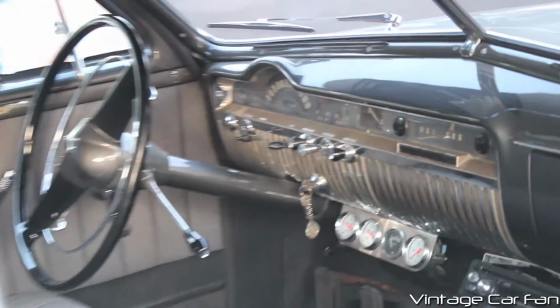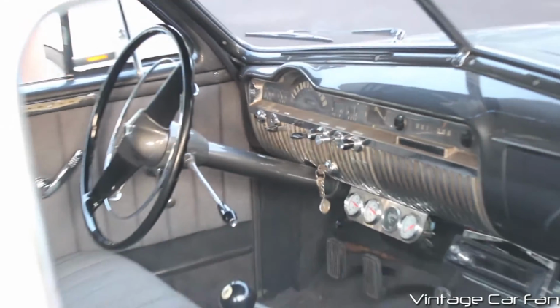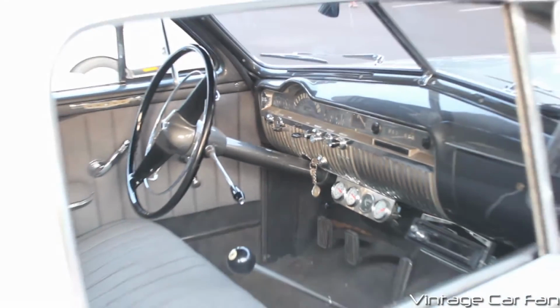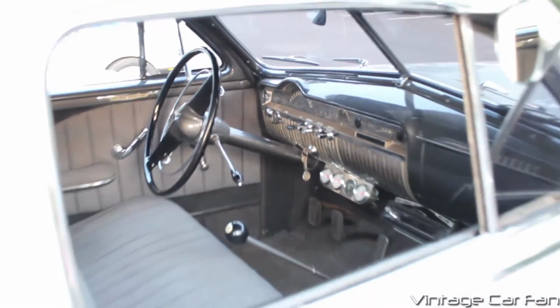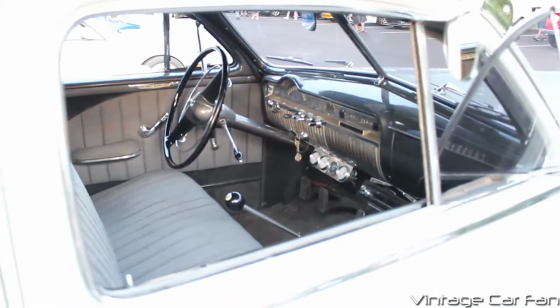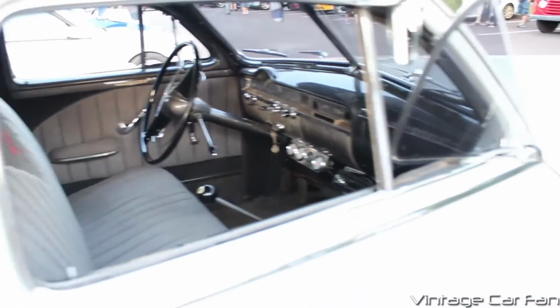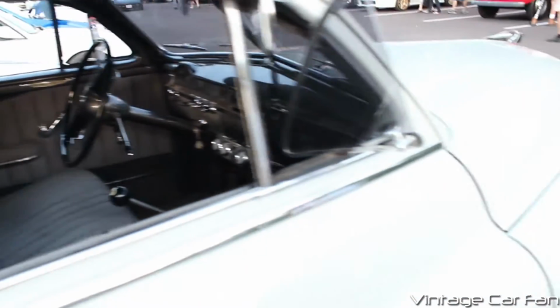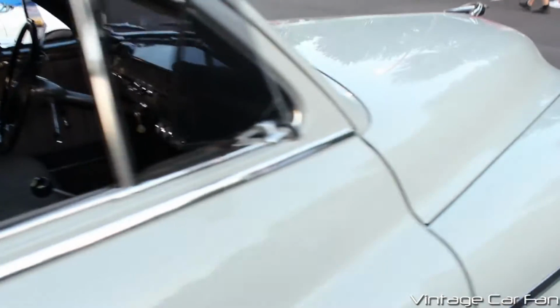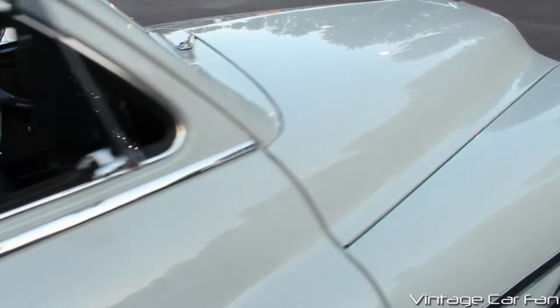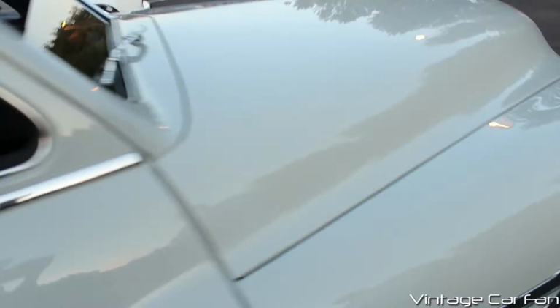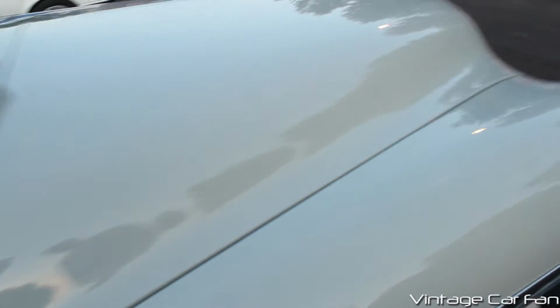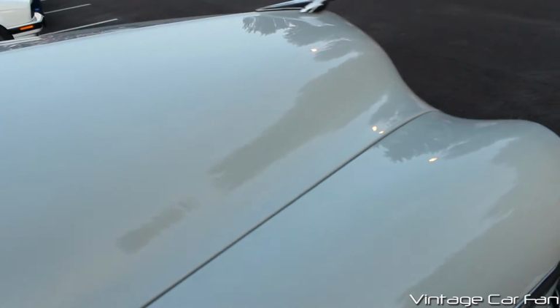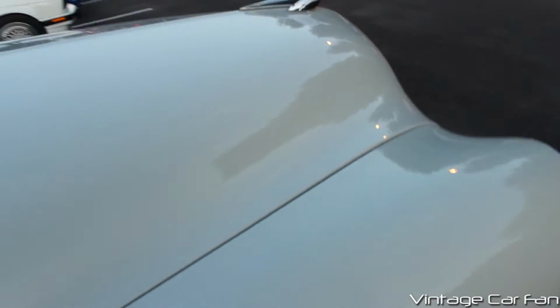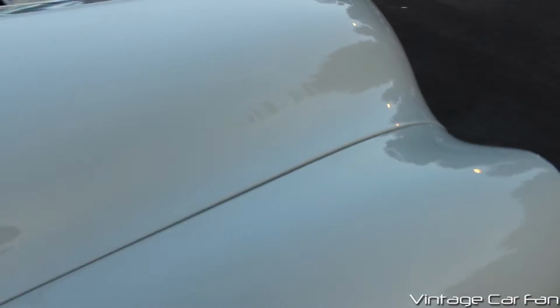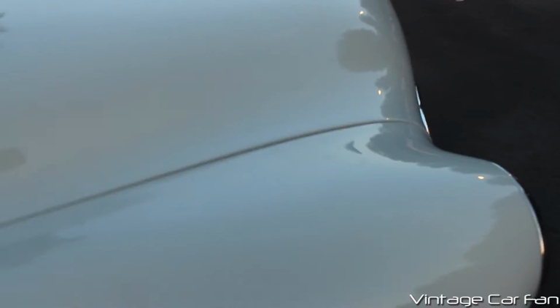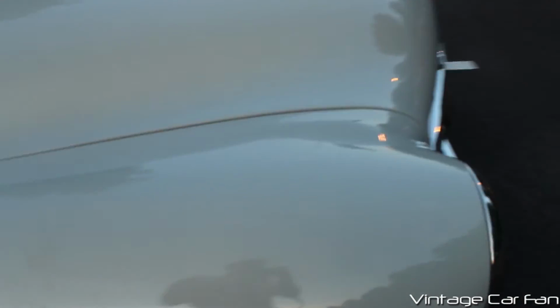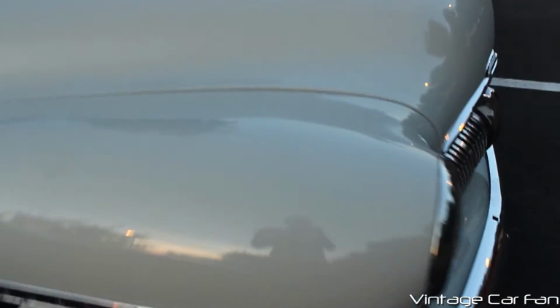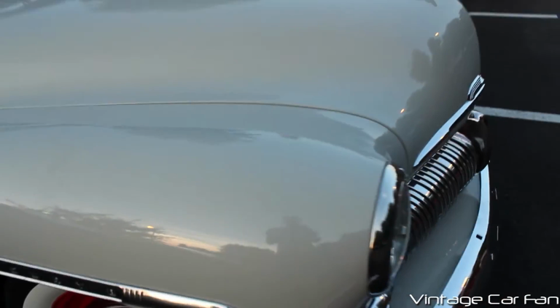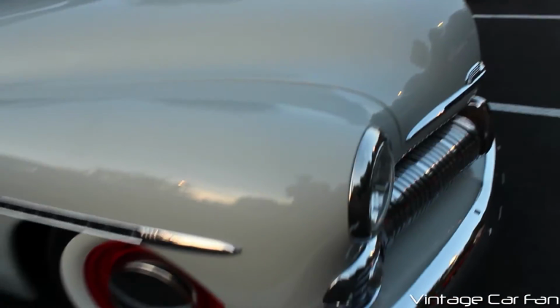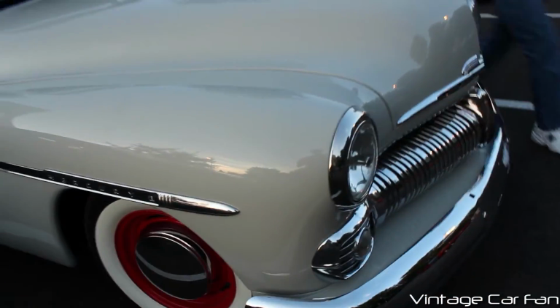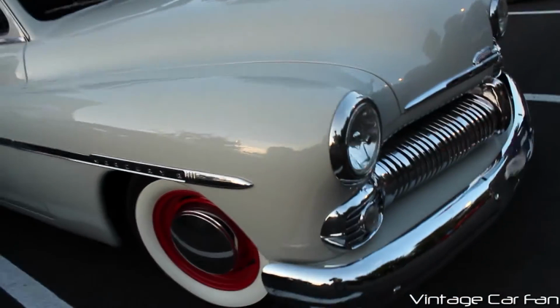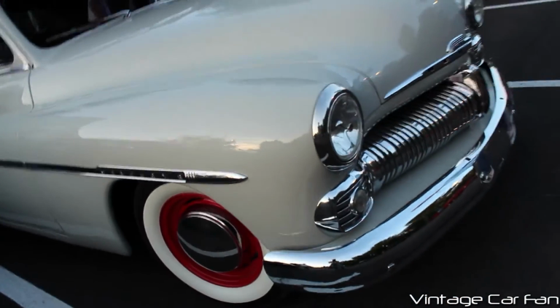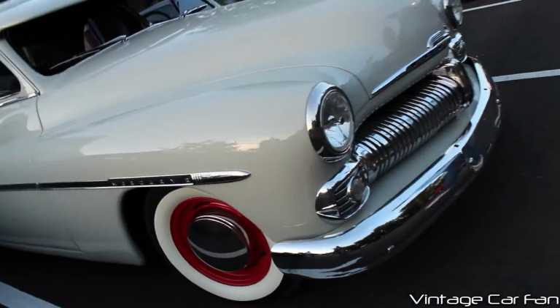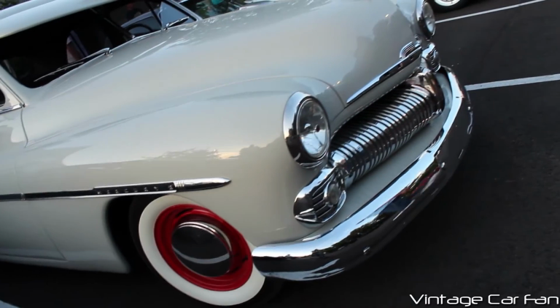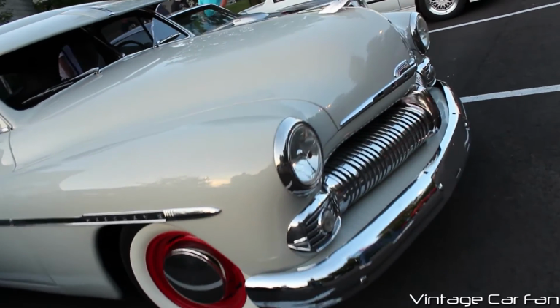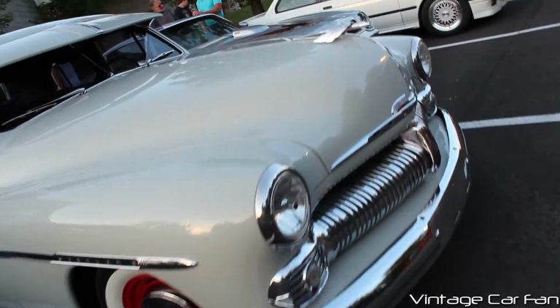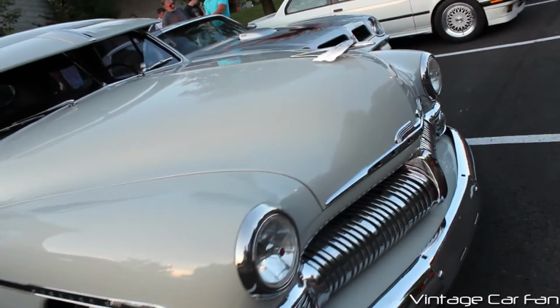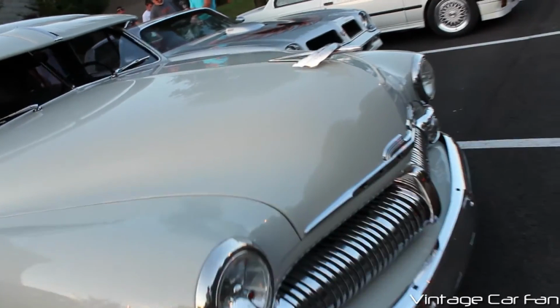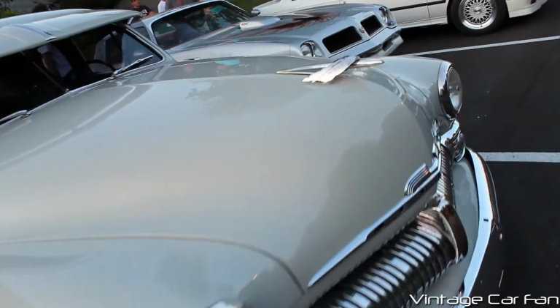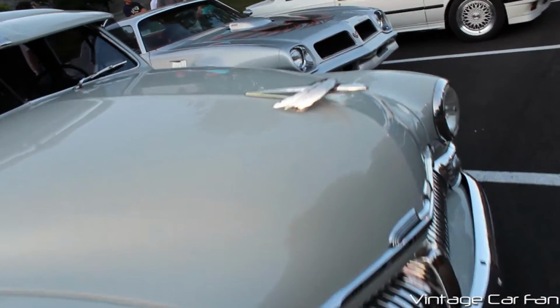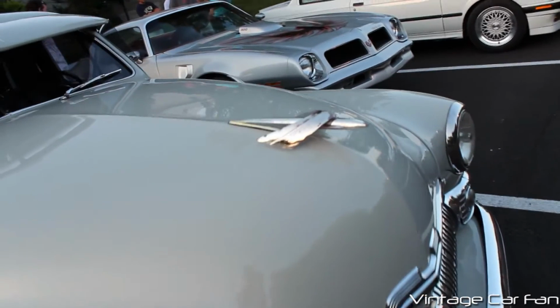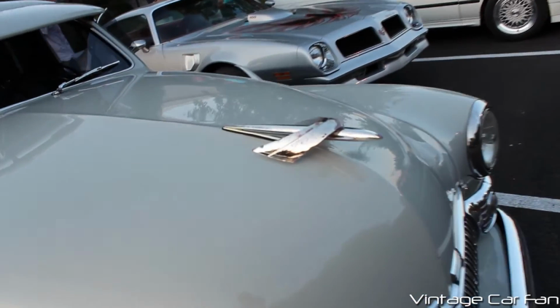I personally love the '50 Mercurys because my grandfather had a two-door '50 Mercury. These just look so slick — I really like them. James Dean drove one in Rebel Without a Cause, which made it a hot rod favorite.